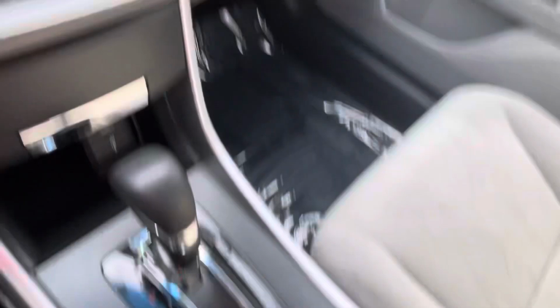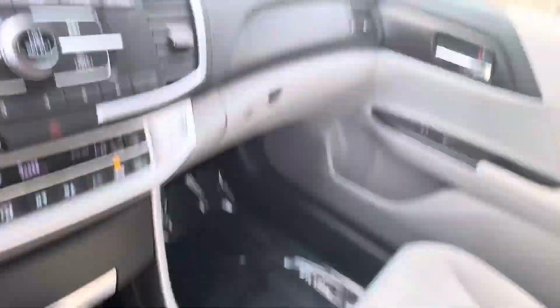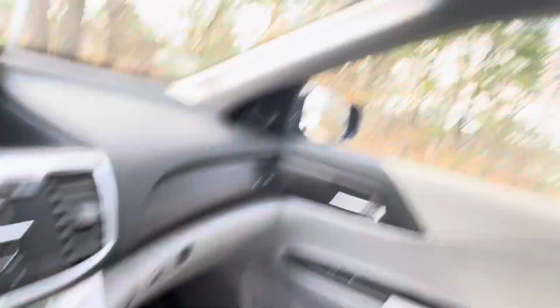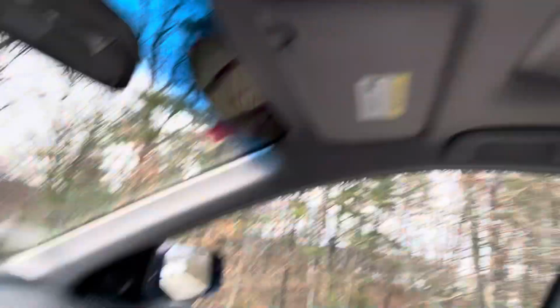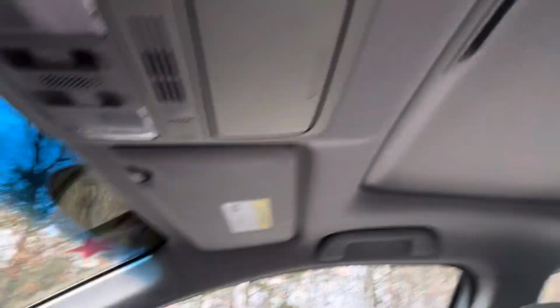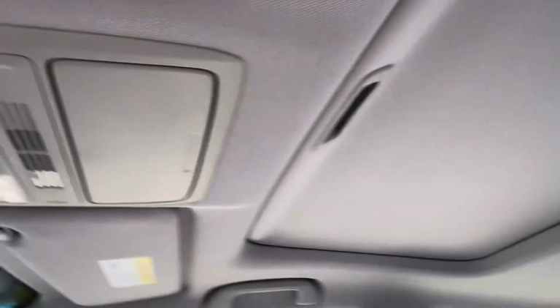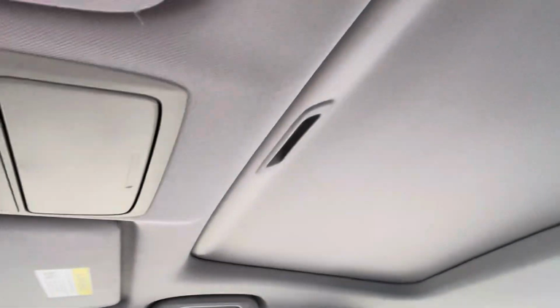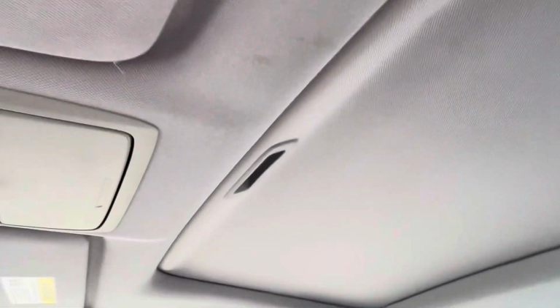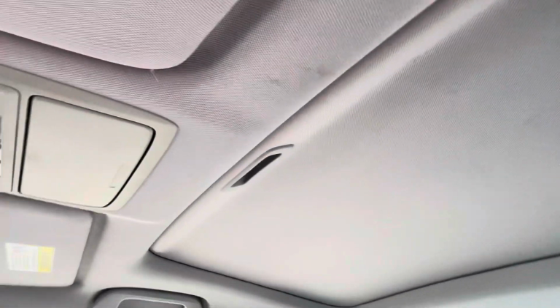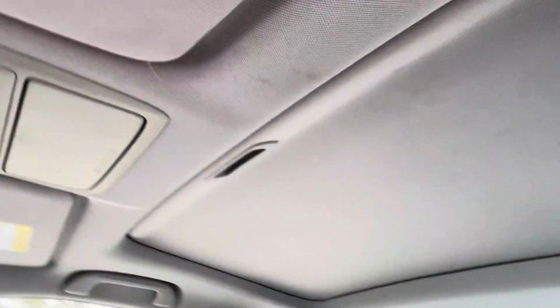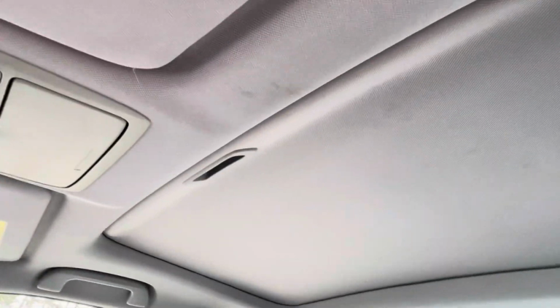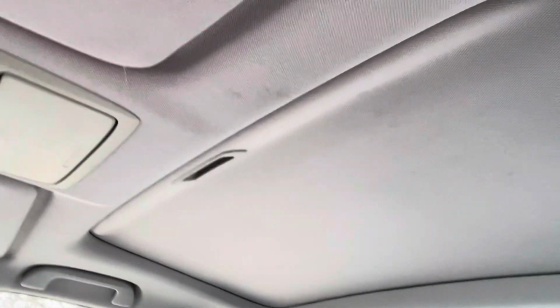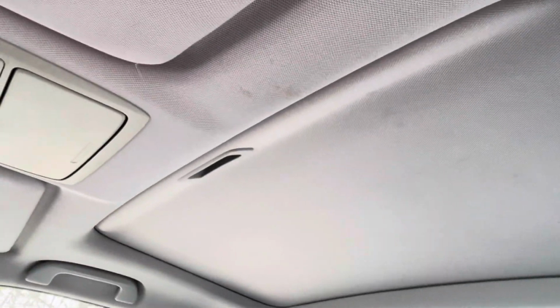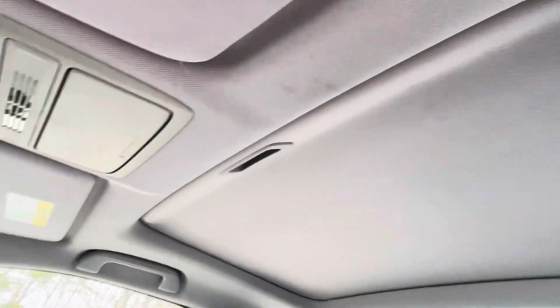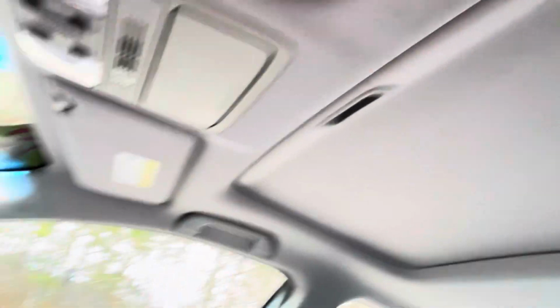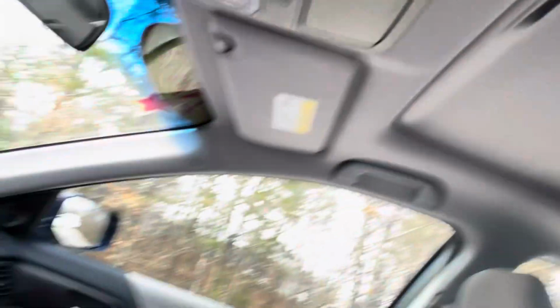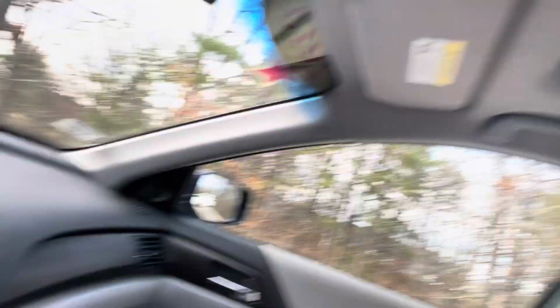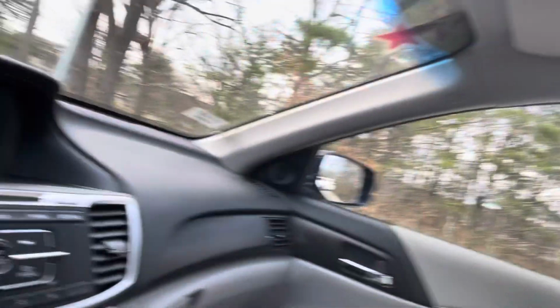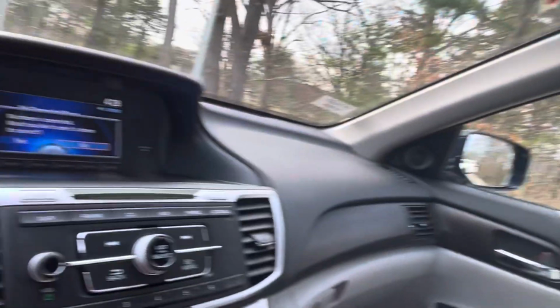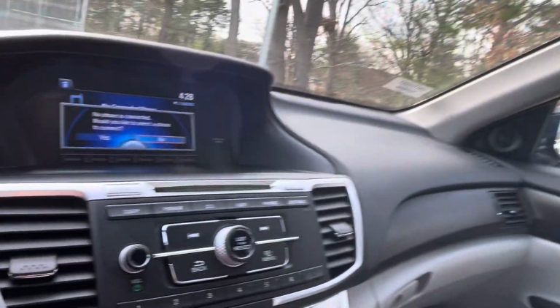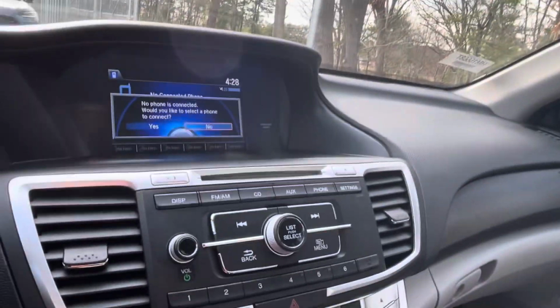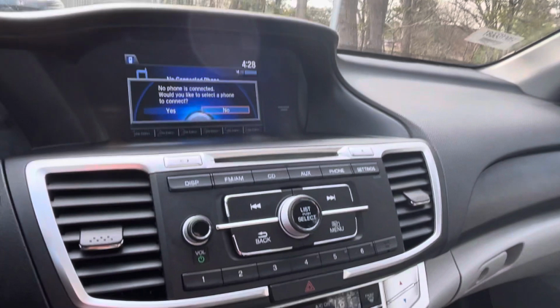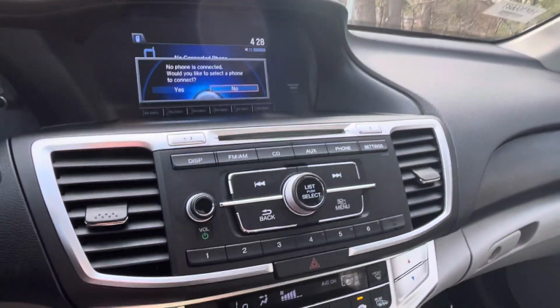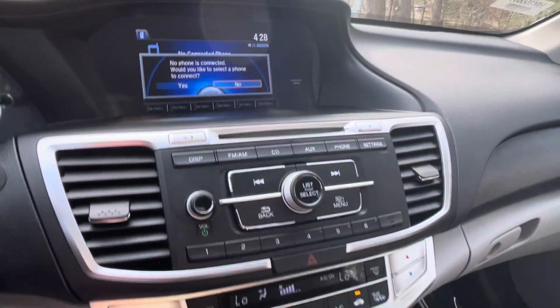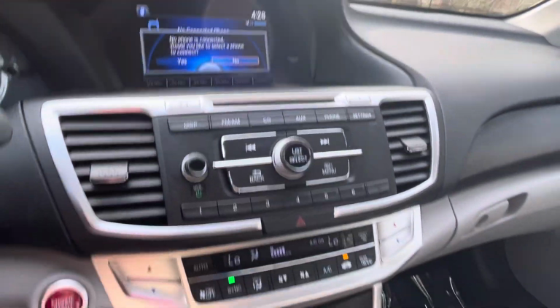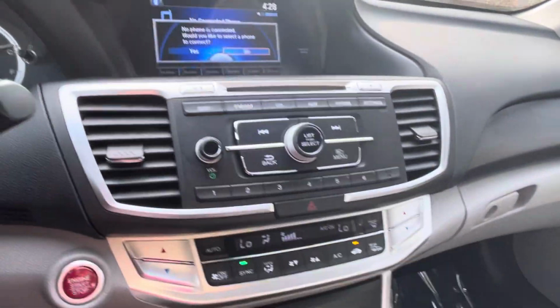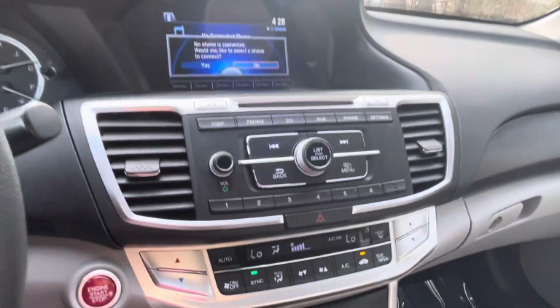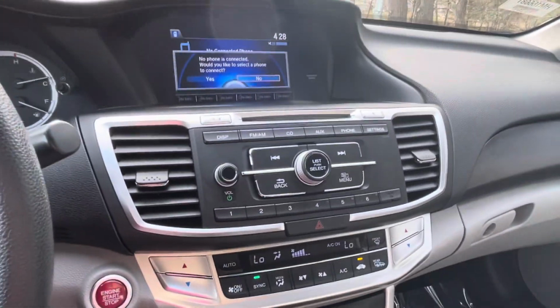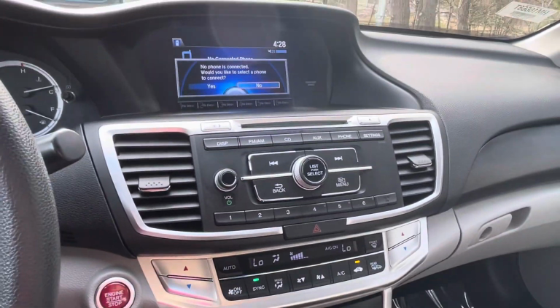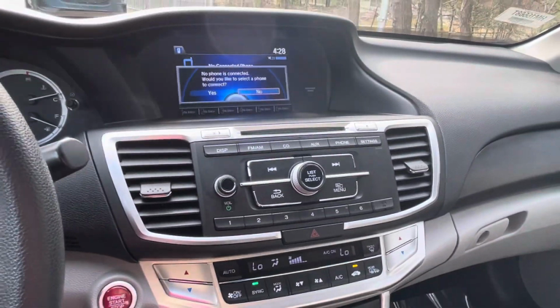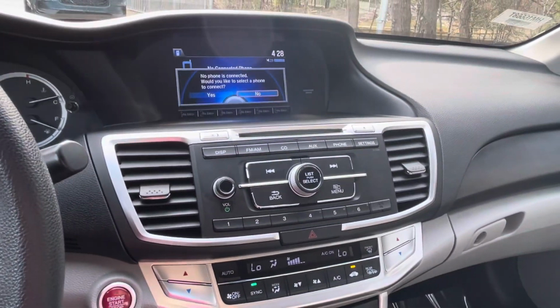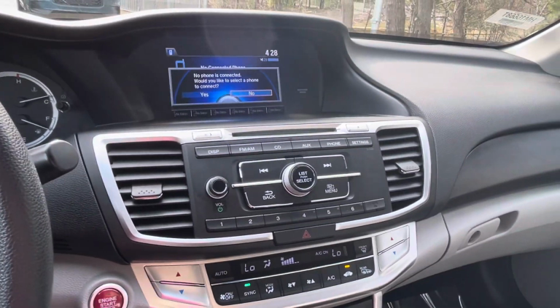You also got the sunroof, which is also cool, and you also have Apple CarPlay integration too.